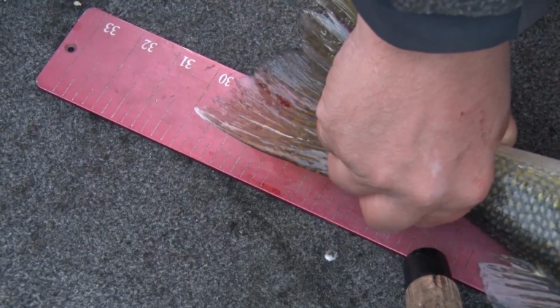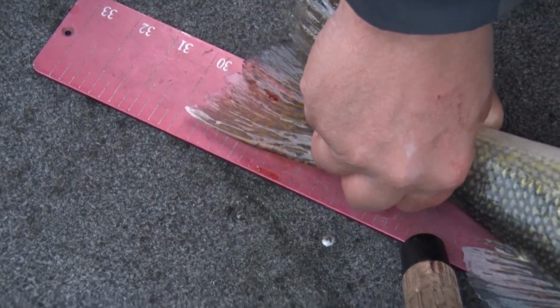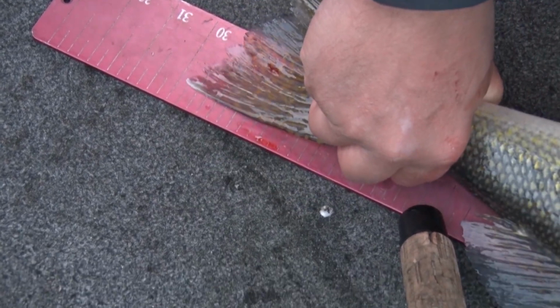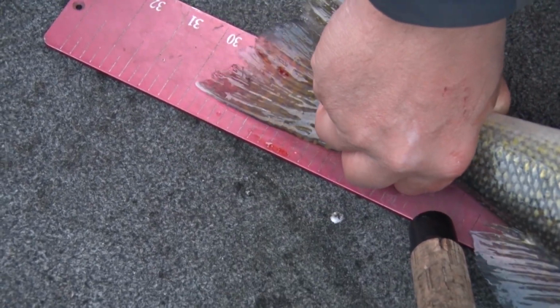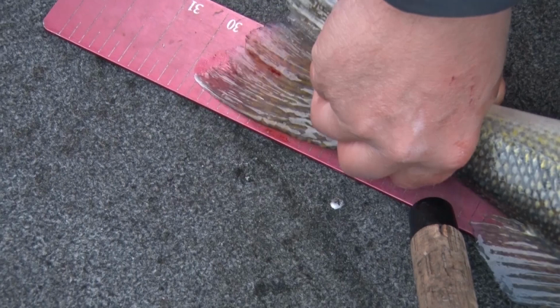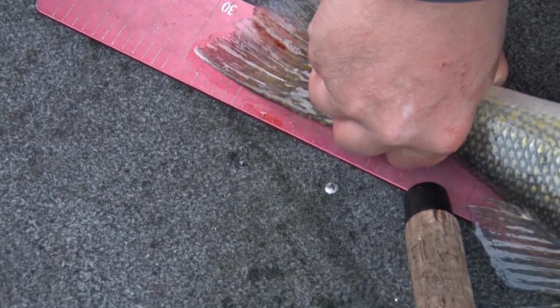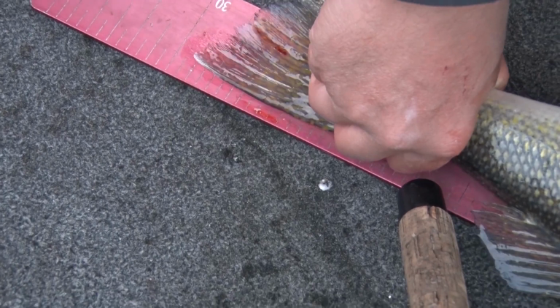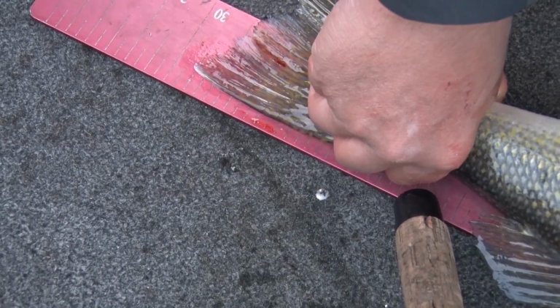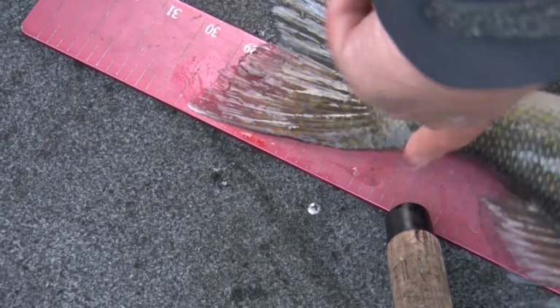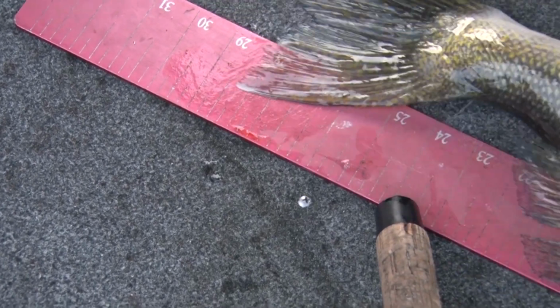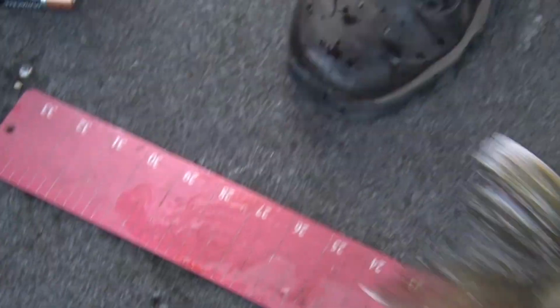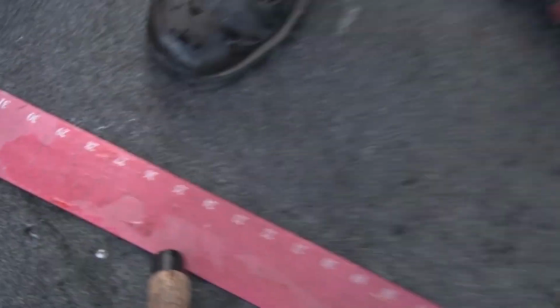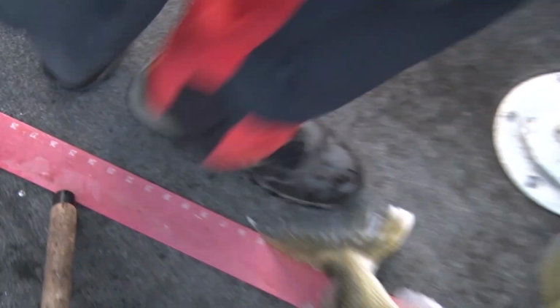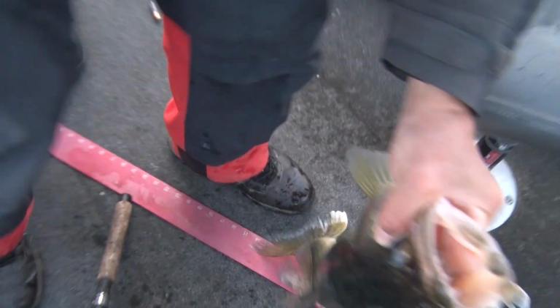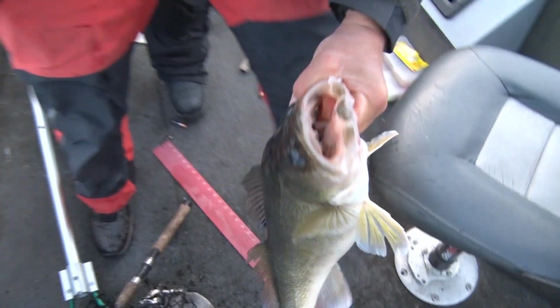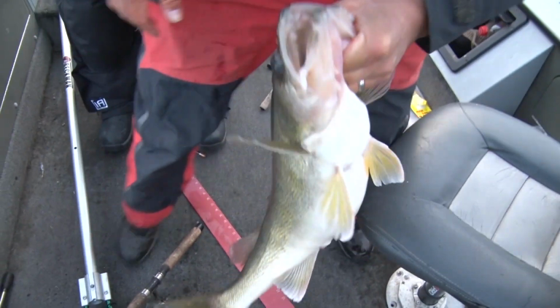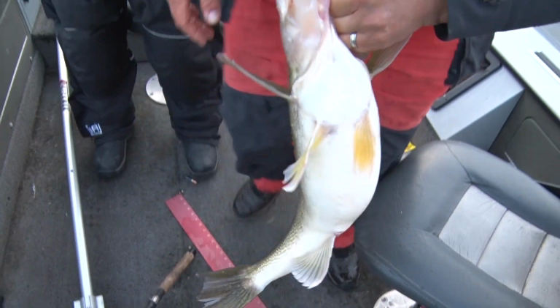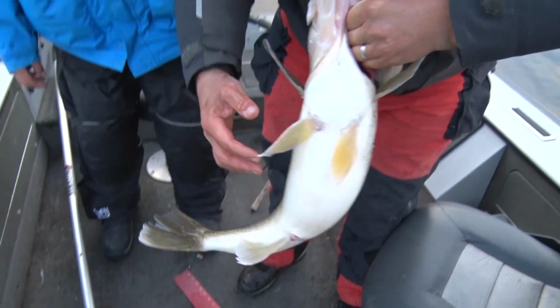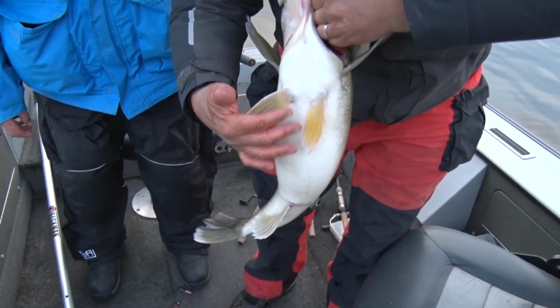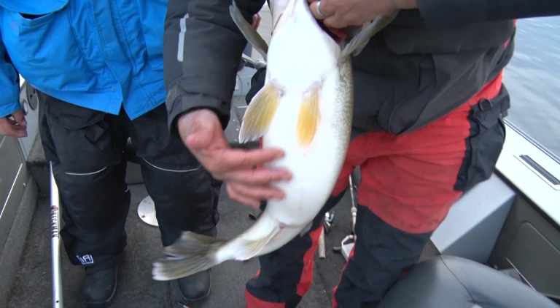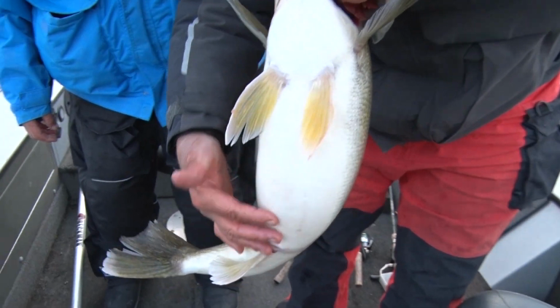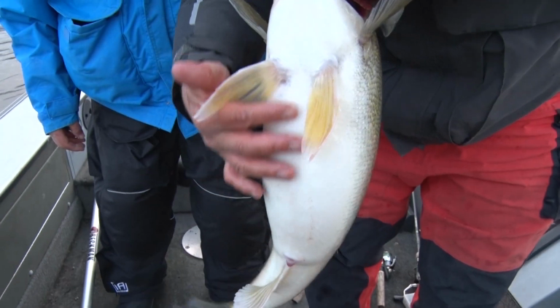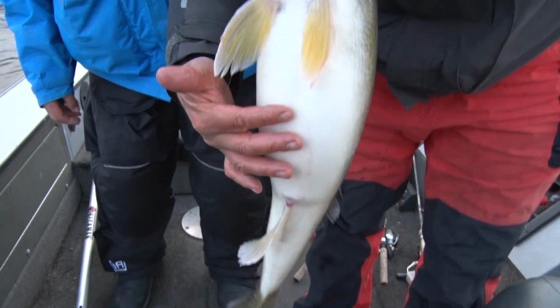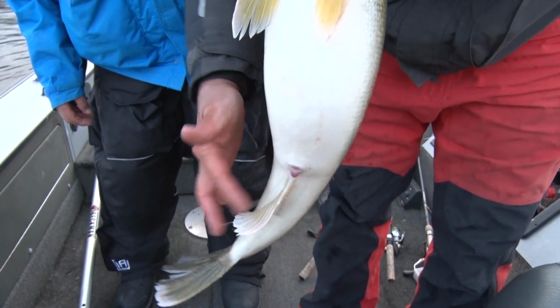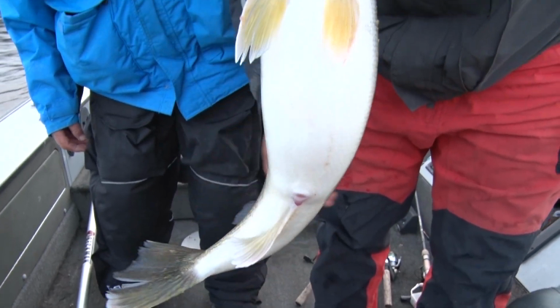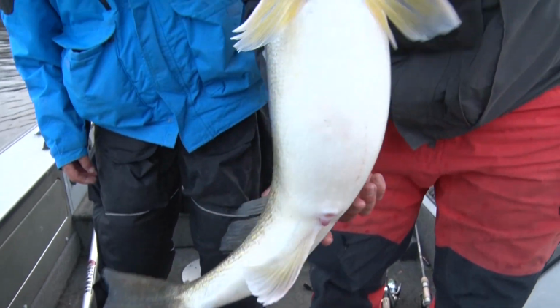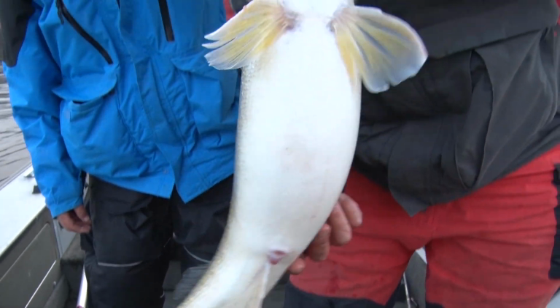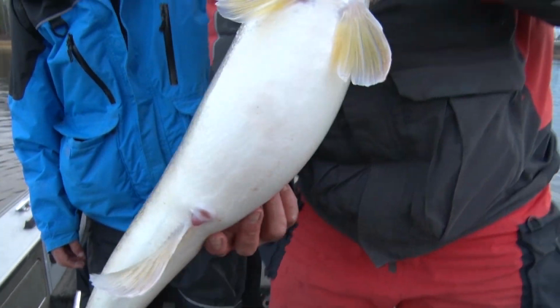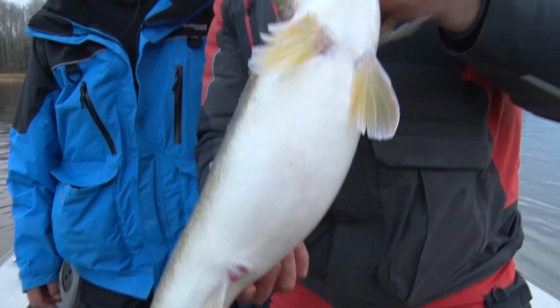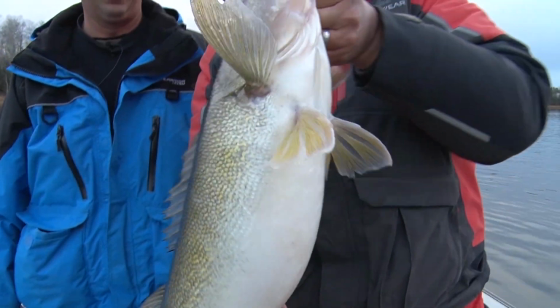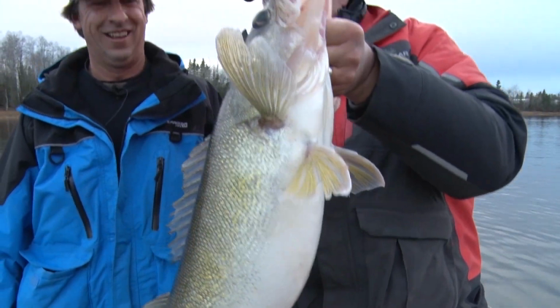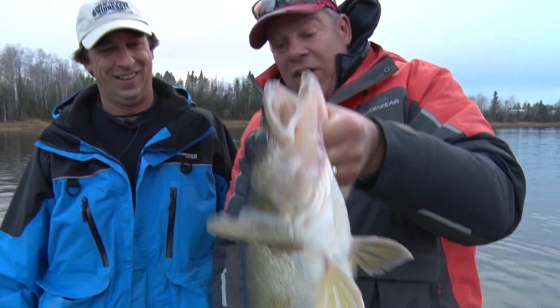Wow. Just about 30 right in there. Oh man. Look at the size of that gut. Look at that thing. That's 10 and a half, 11 all the way right there. That's a 10 and a half, 11 pound fish.